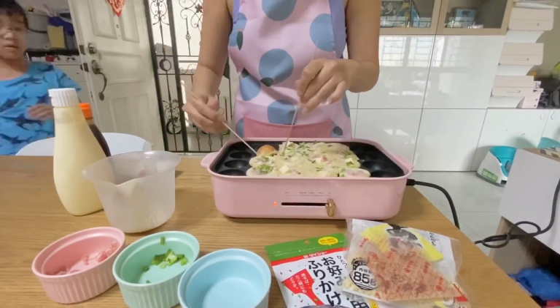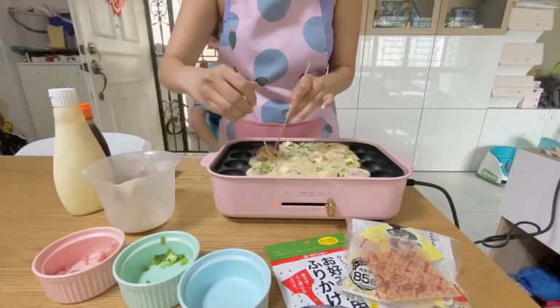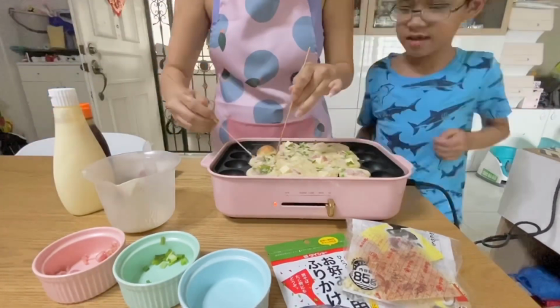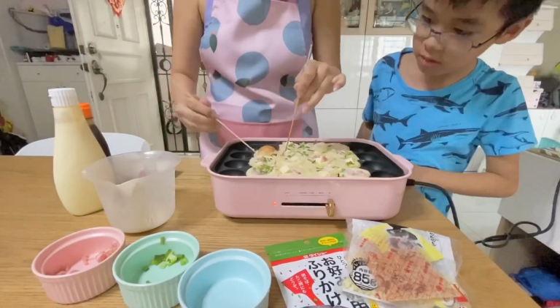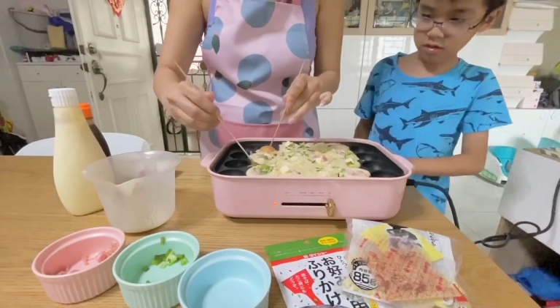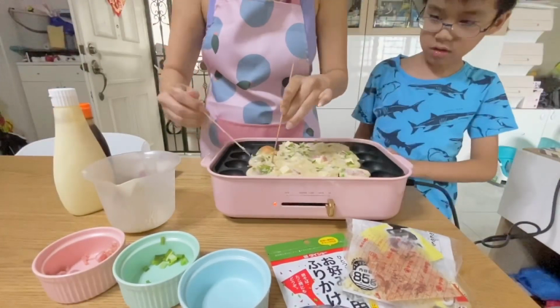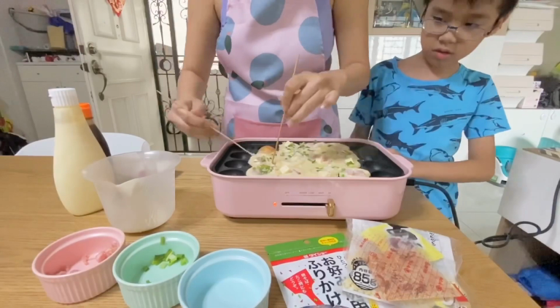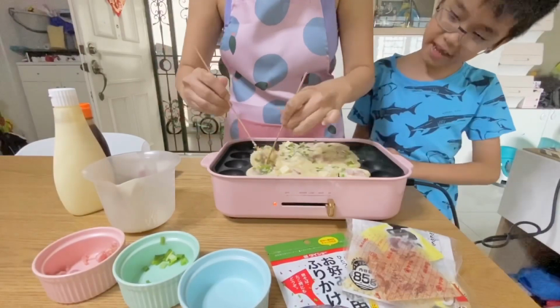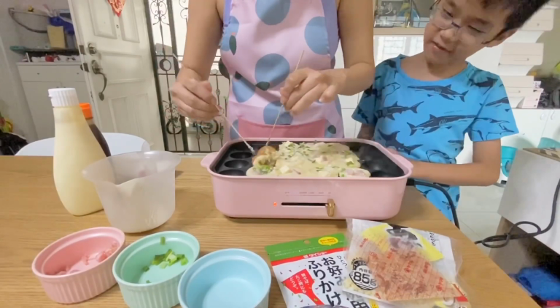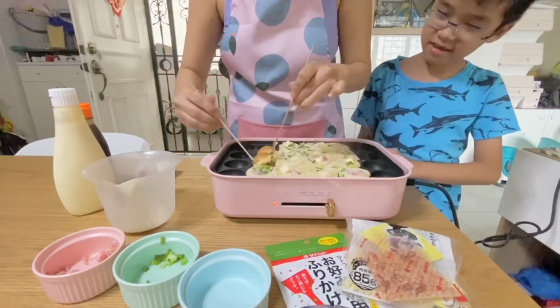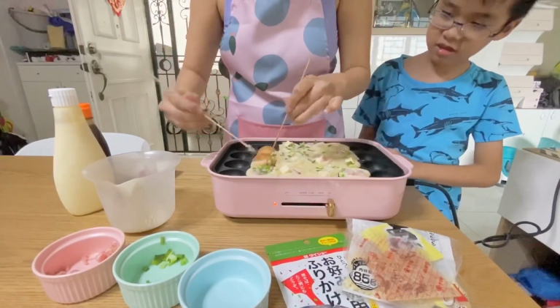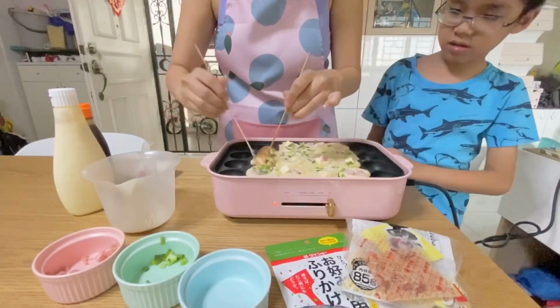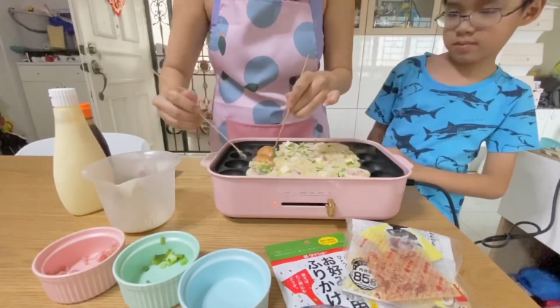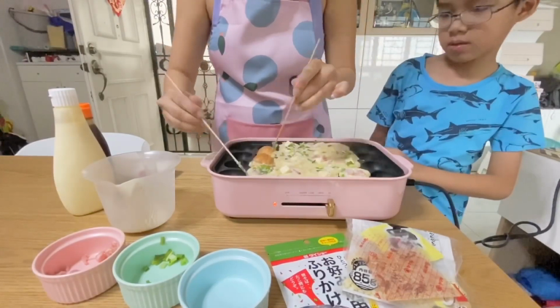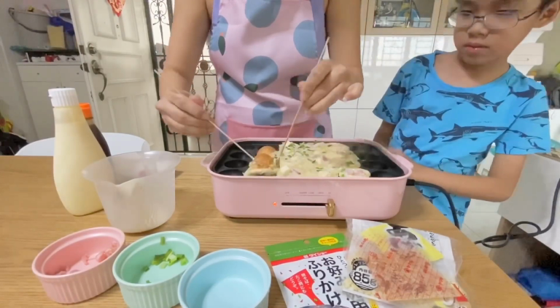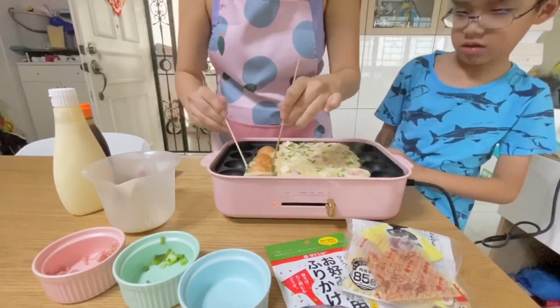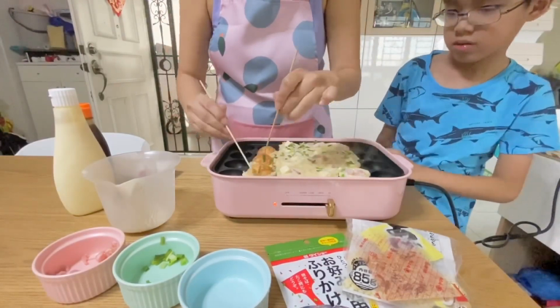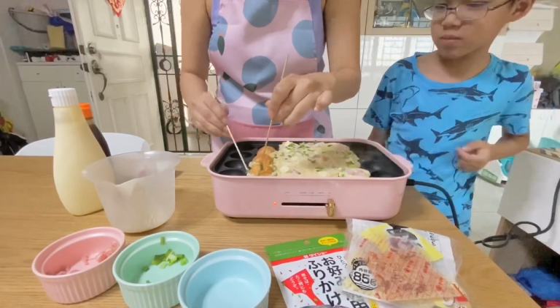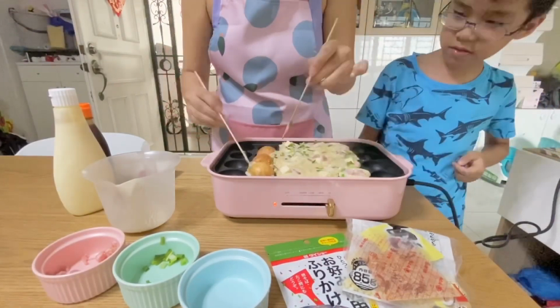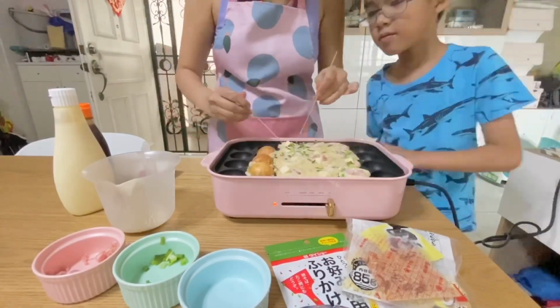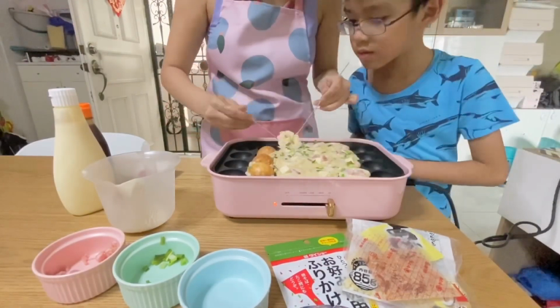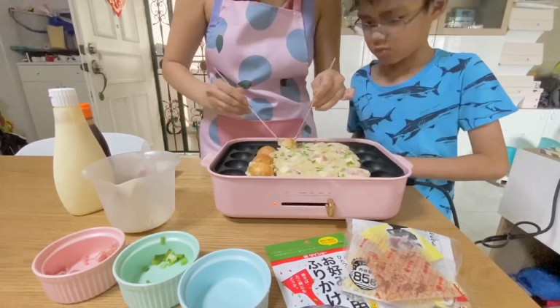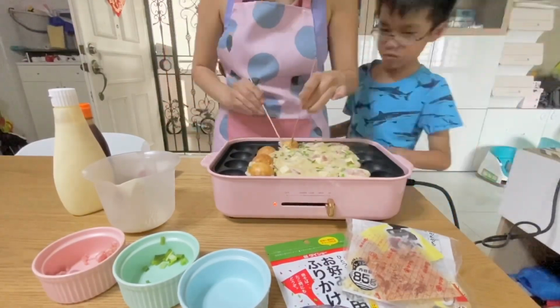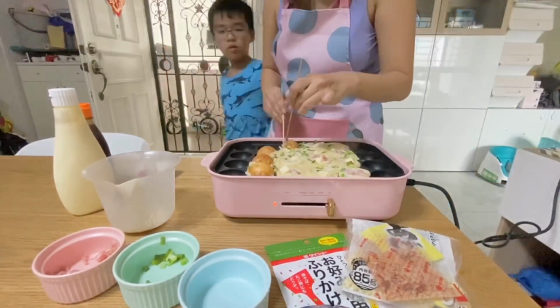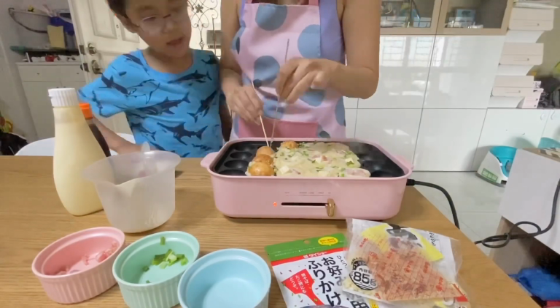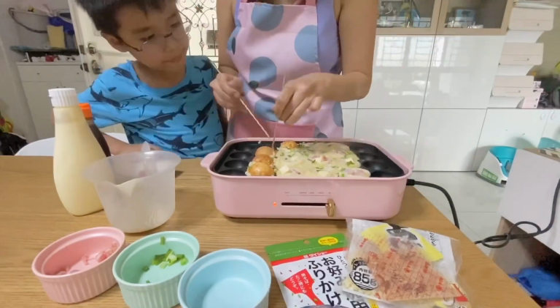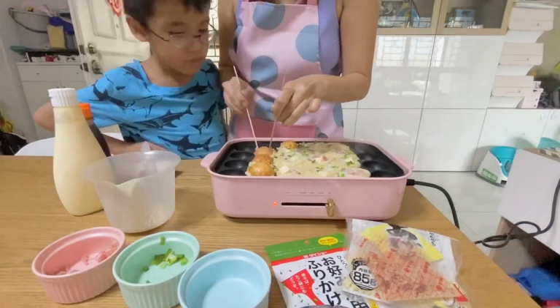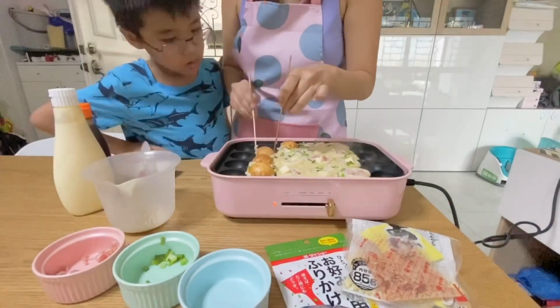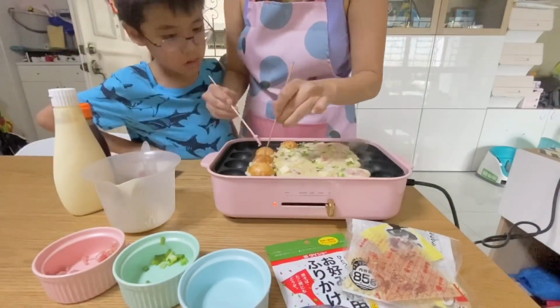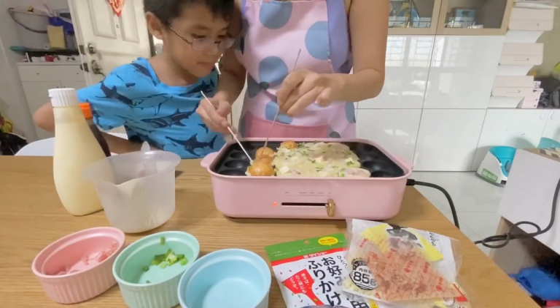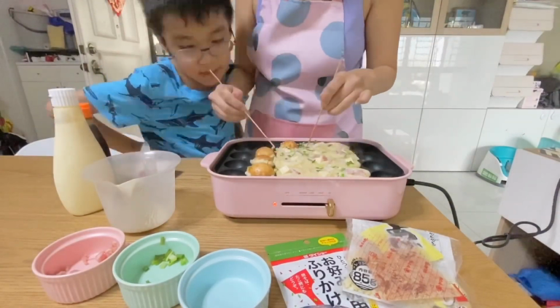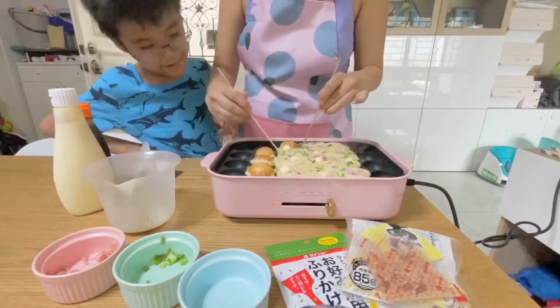I try to turn them because I can see they're cooked, so I flip them over and turn them in one by one.